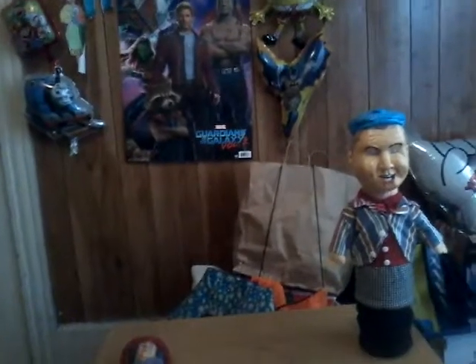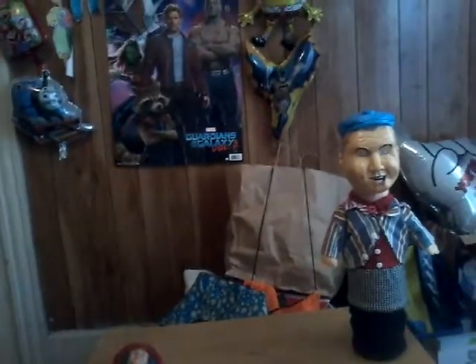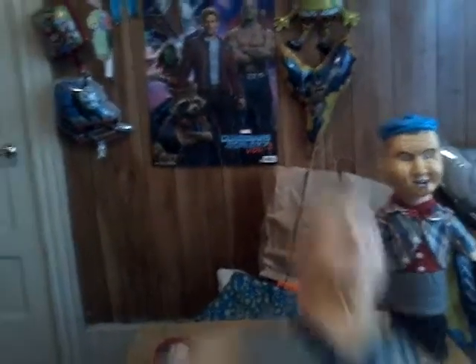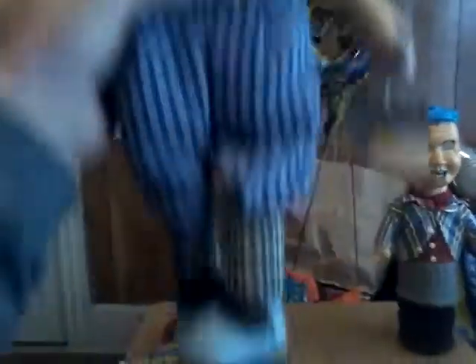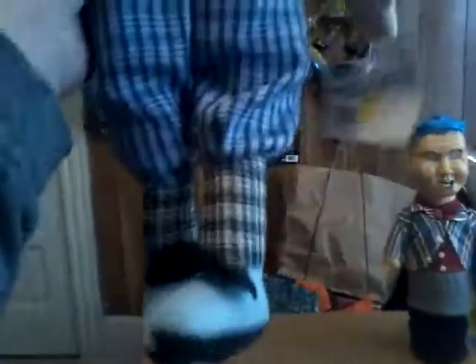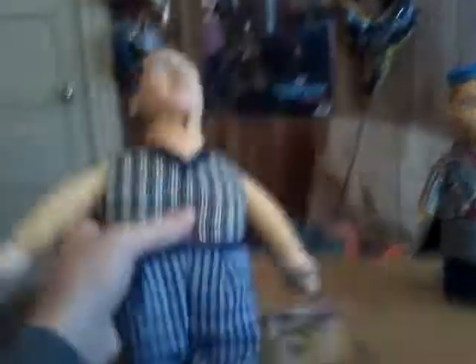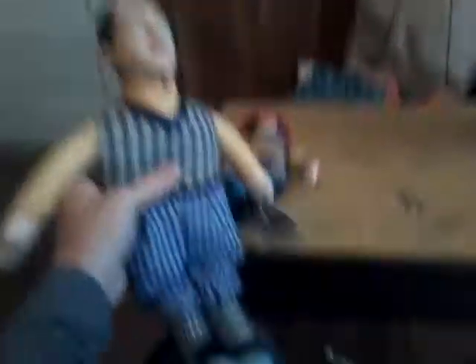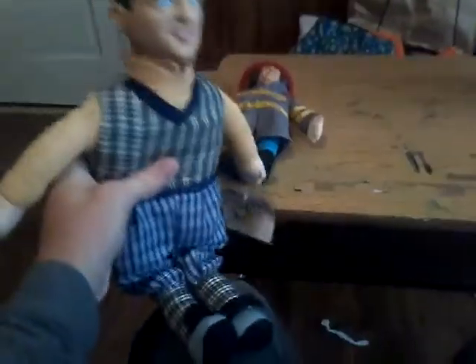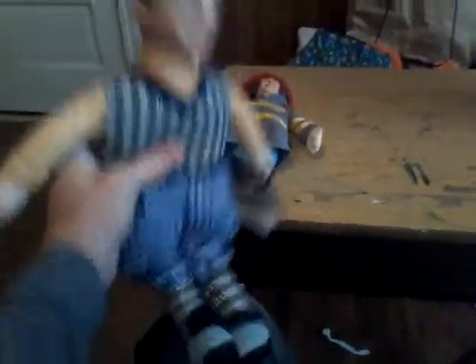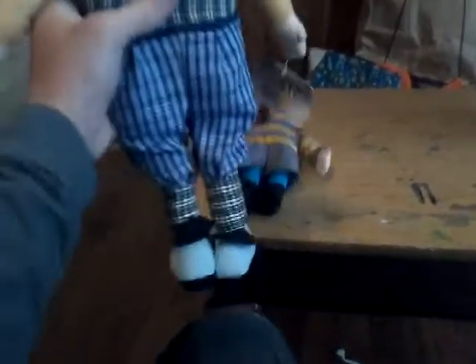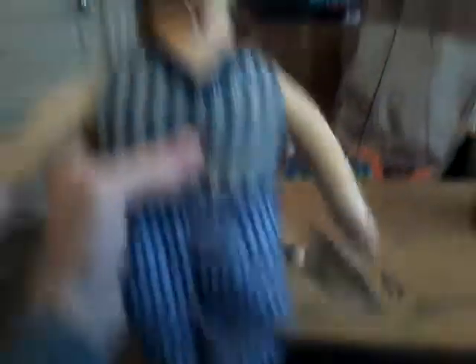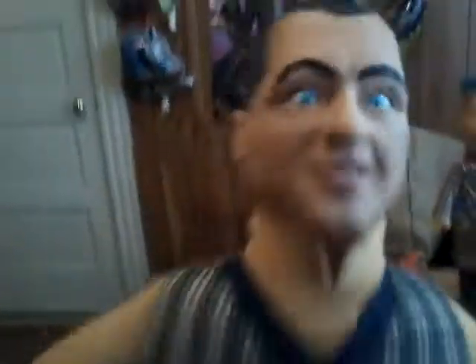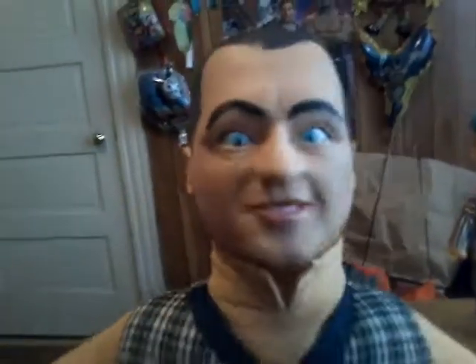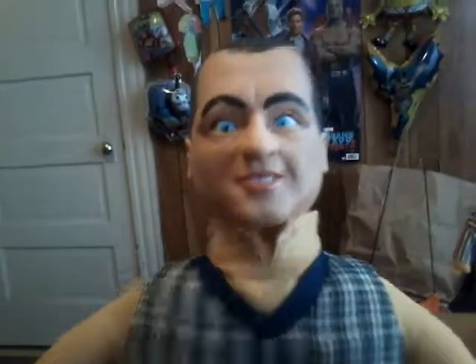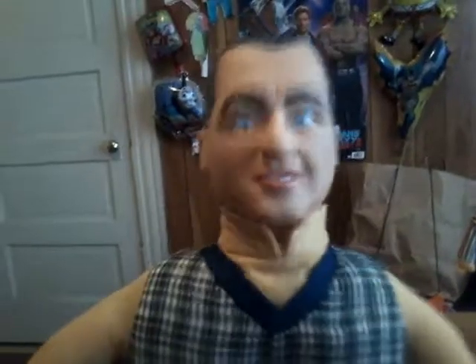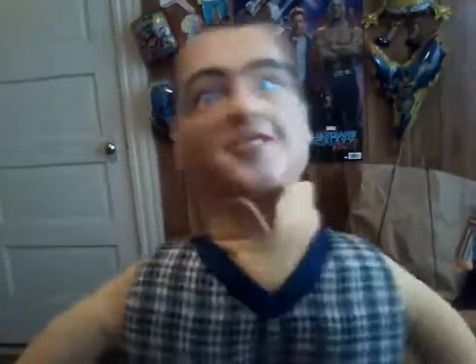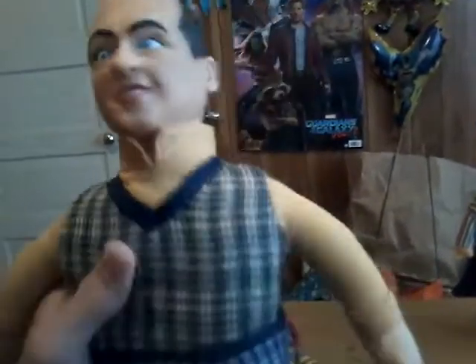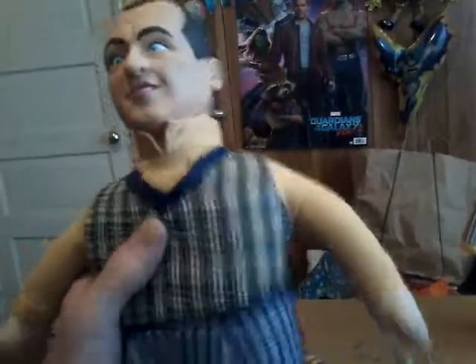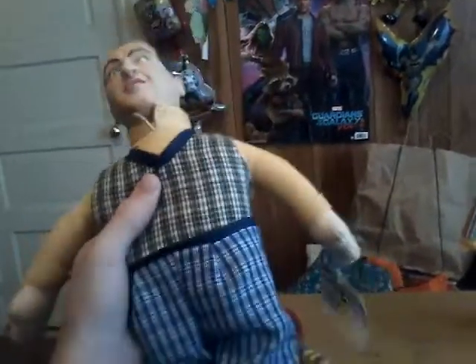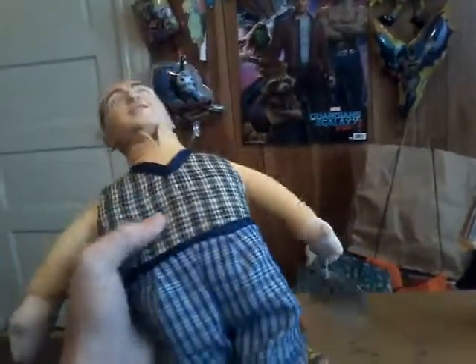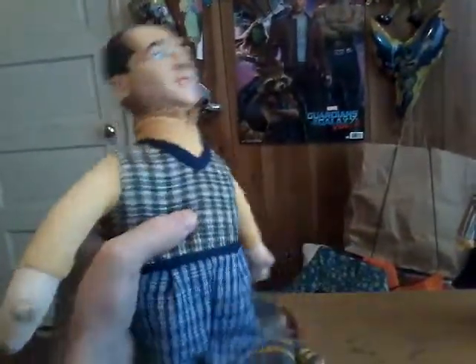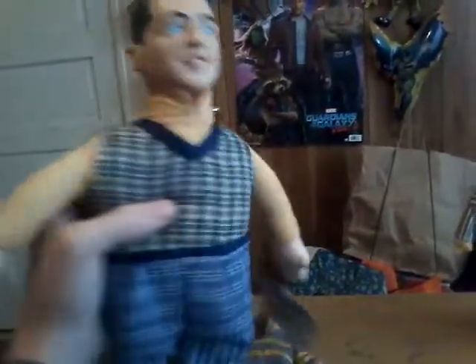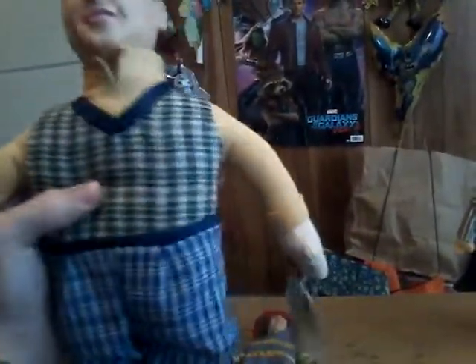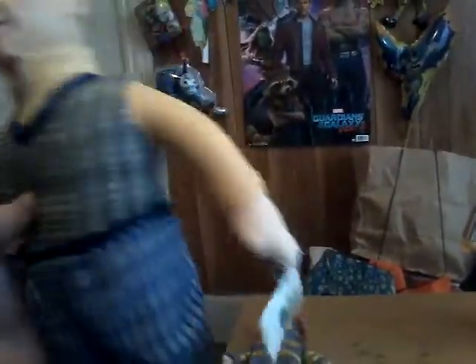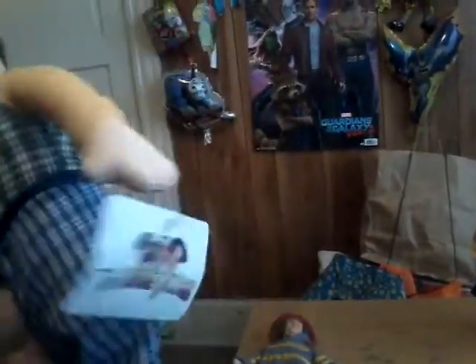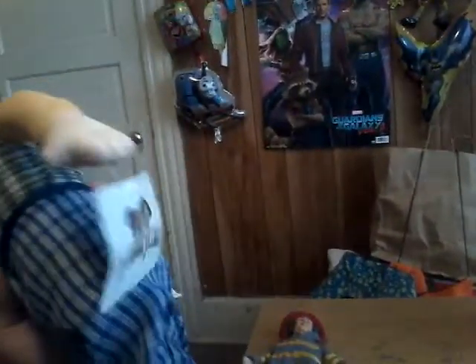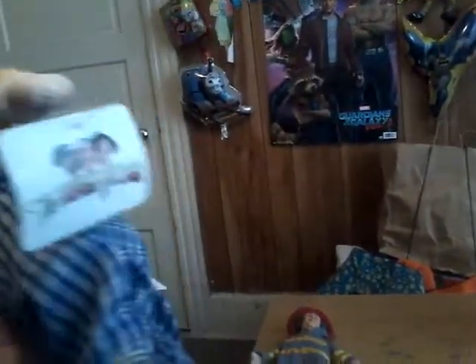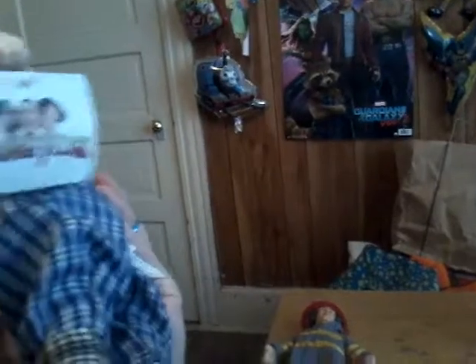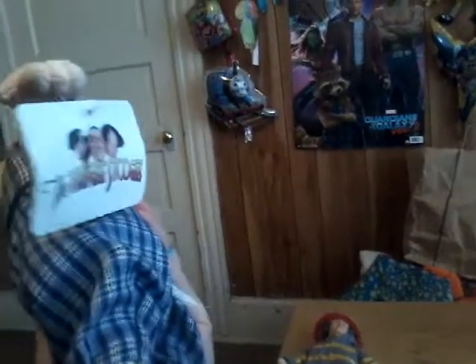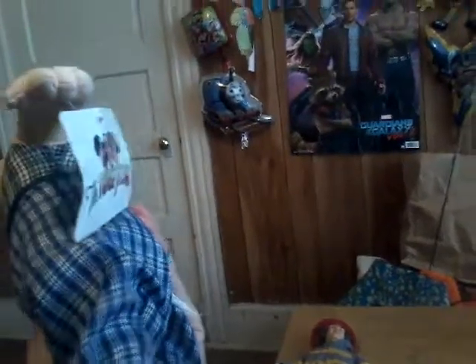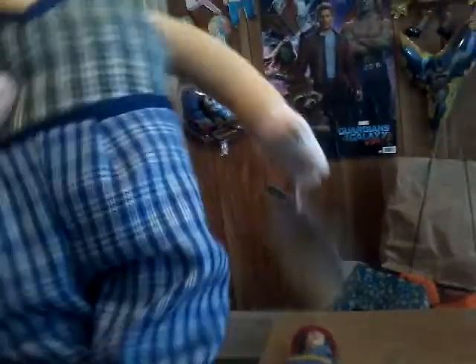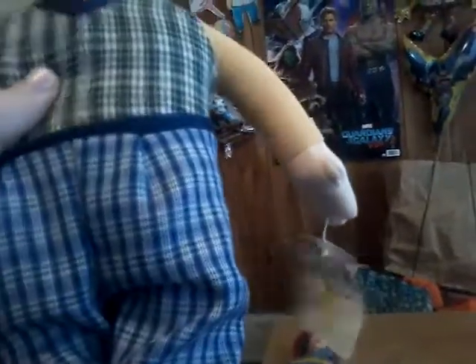His legs keep crossing, I can't get him to uncross, but anyway. Kinda like a bobblehead. I don't have a camera stand, that's why I have to hold him. See — Three Stooges.